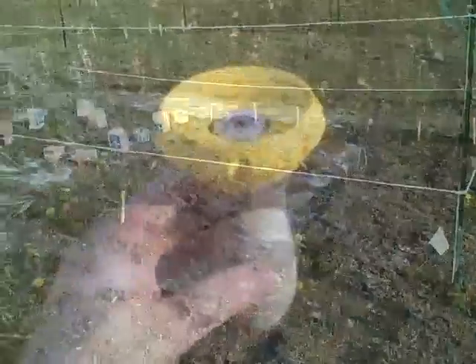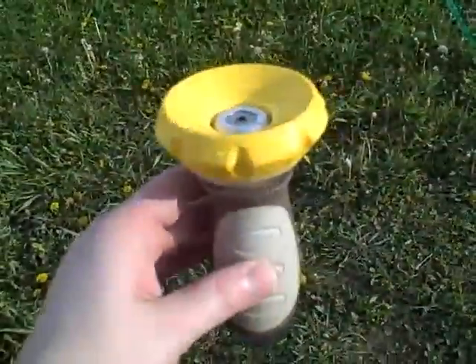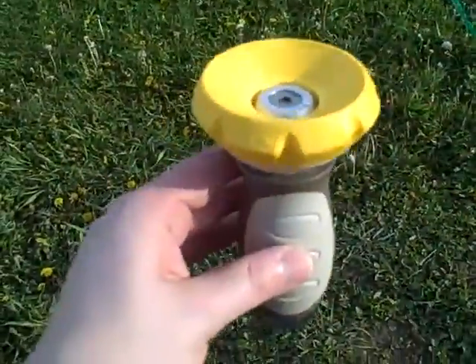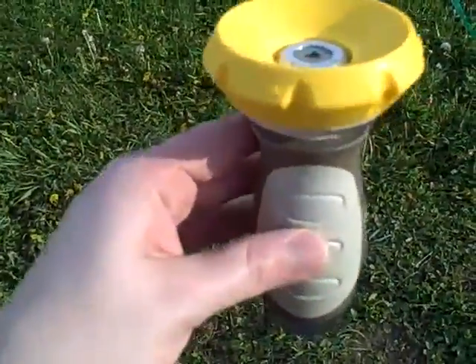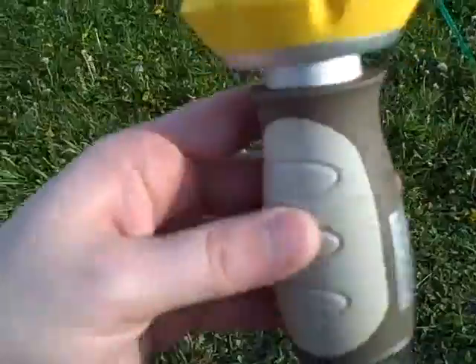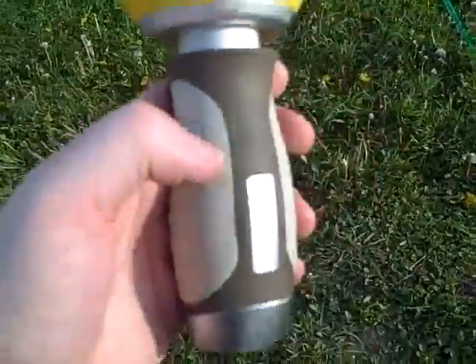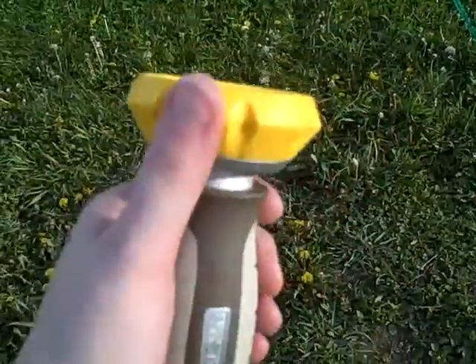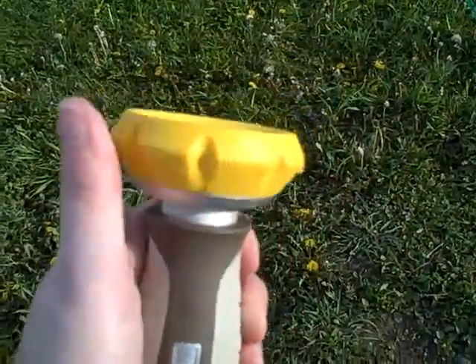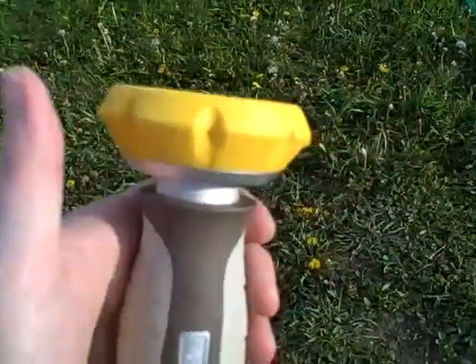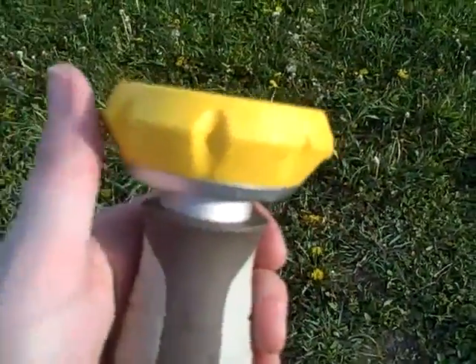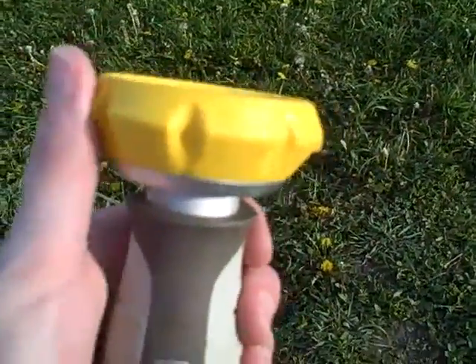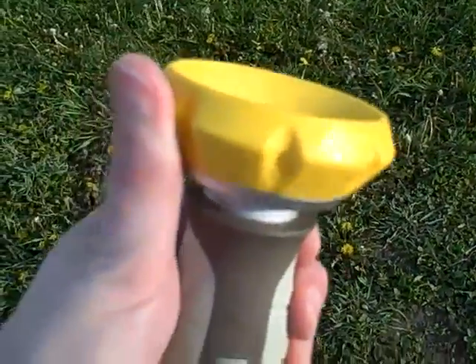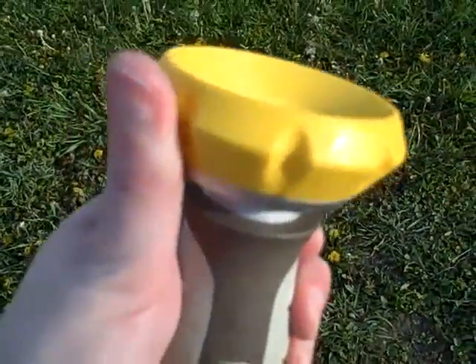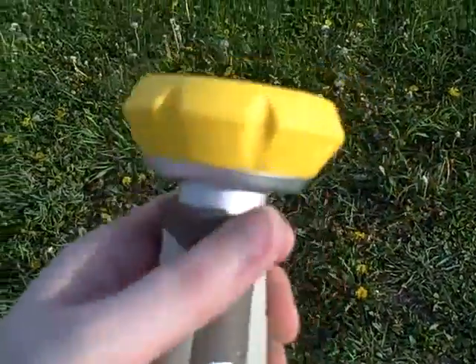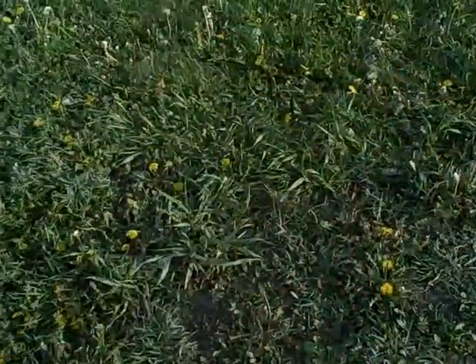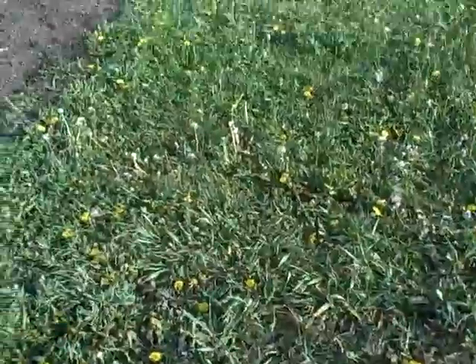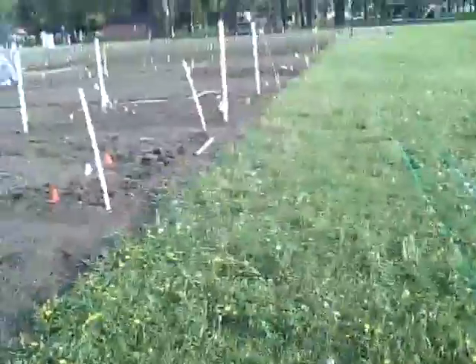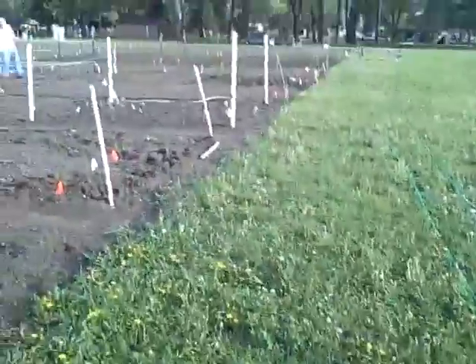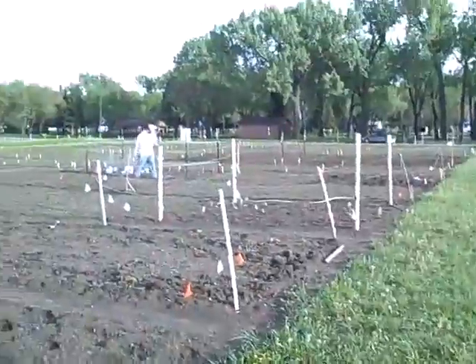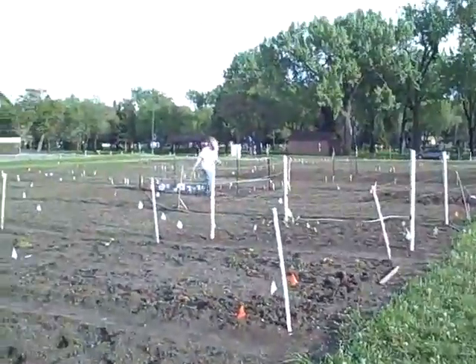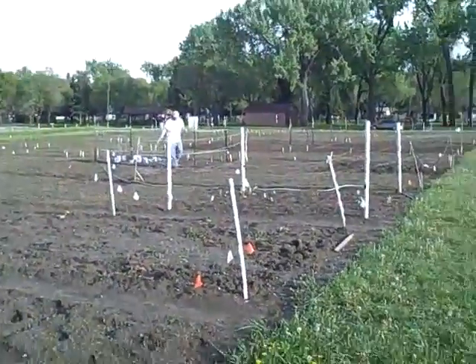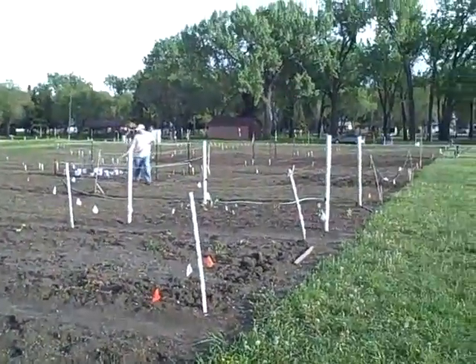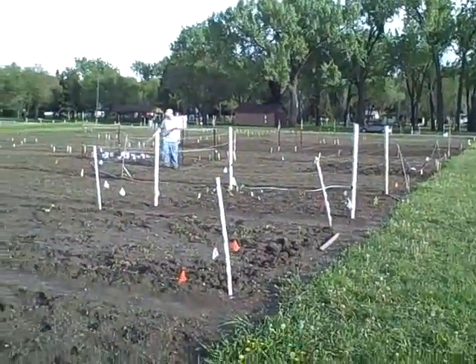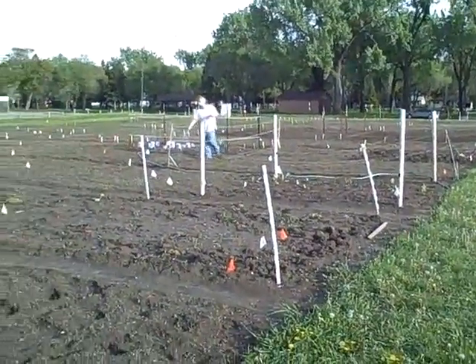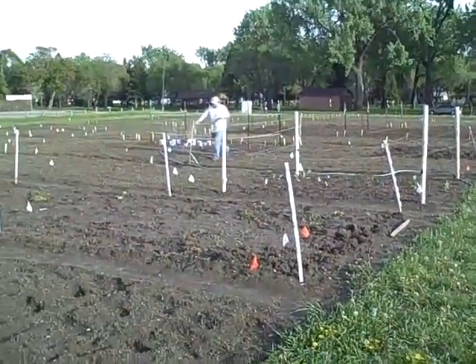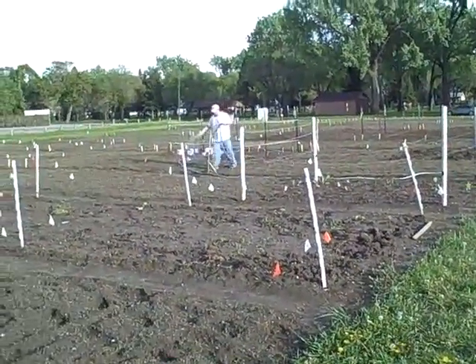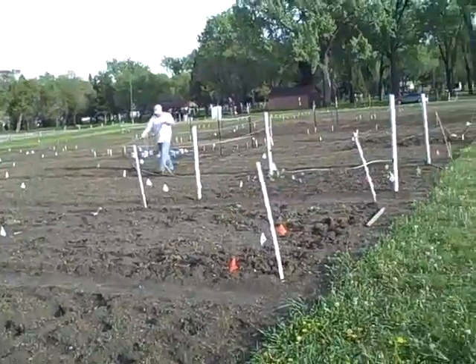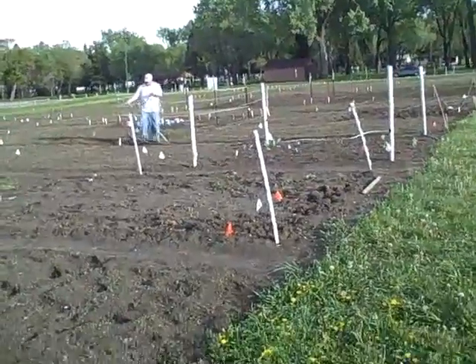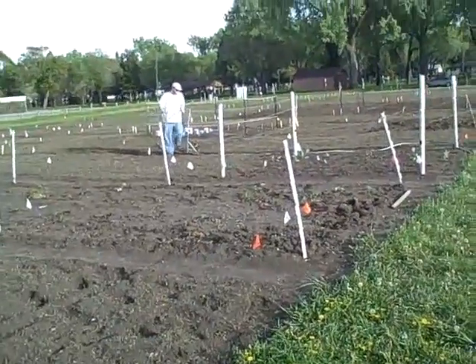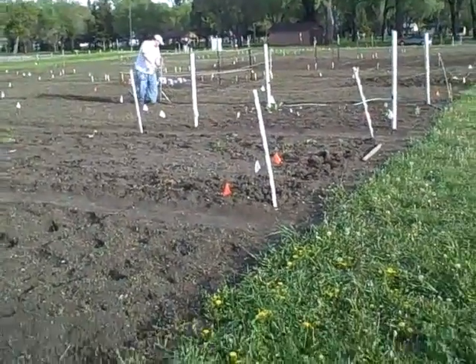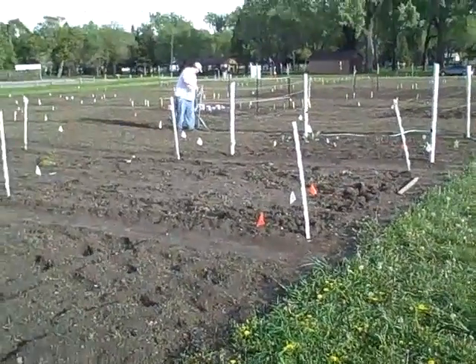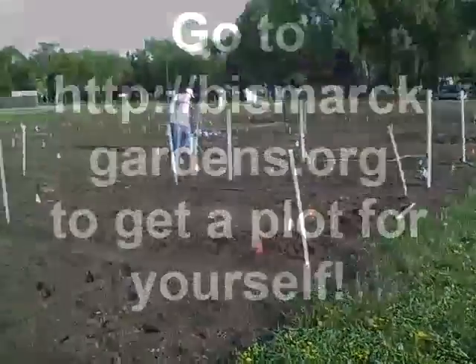The little sprayer we bought is junk — it's like impossible to control the water, except to turn it off and then make it like a fire hose. So Brian's using his thumb over the hose. Water off, we're done.